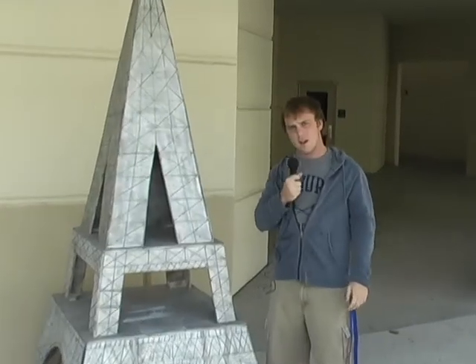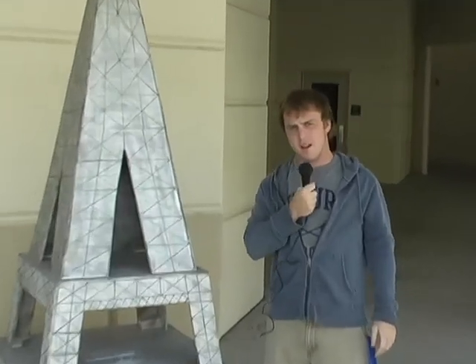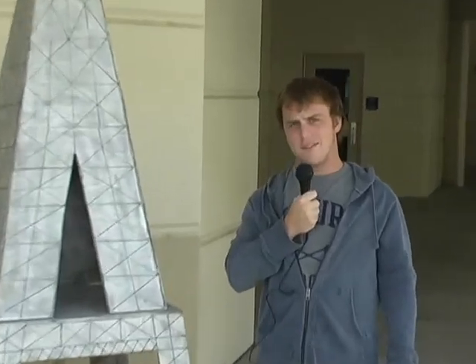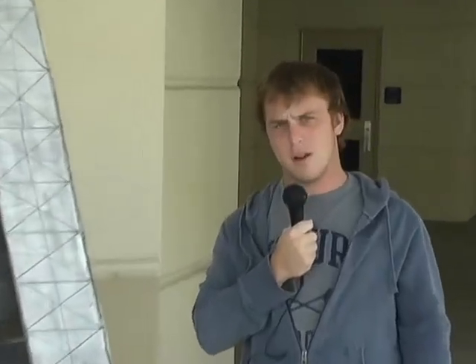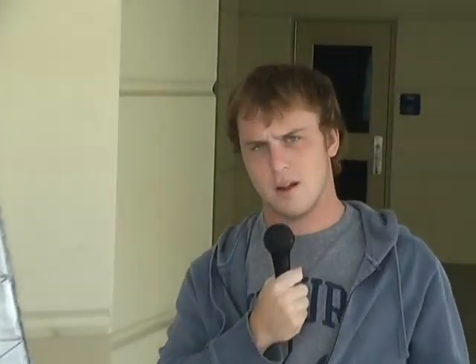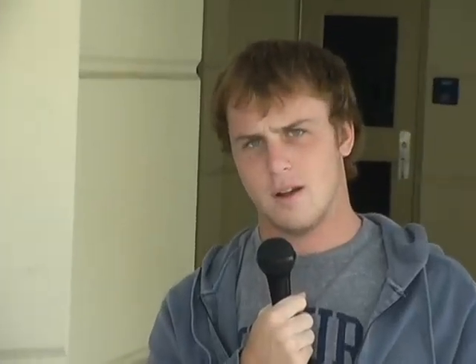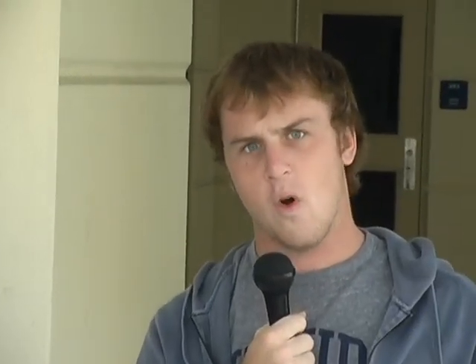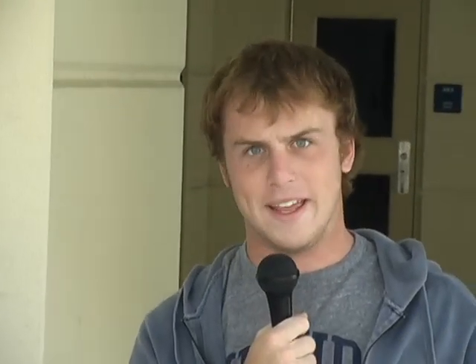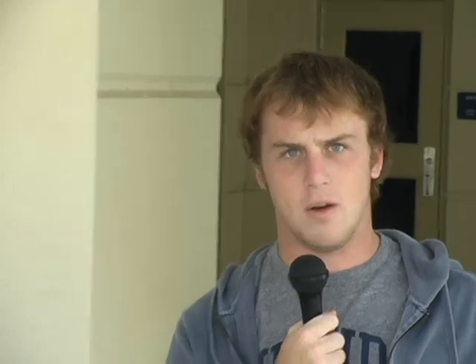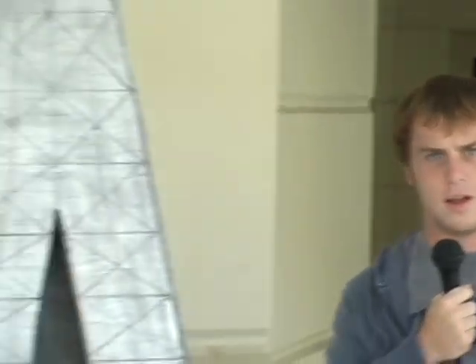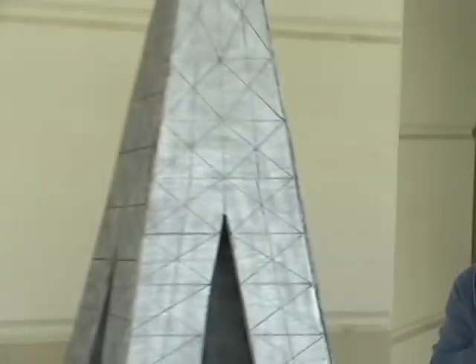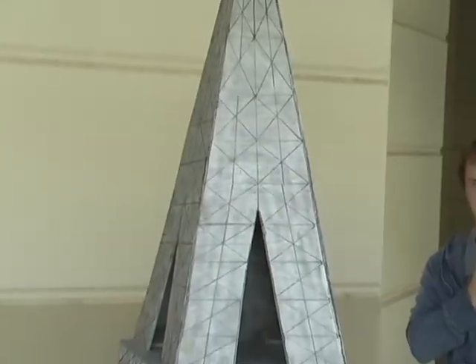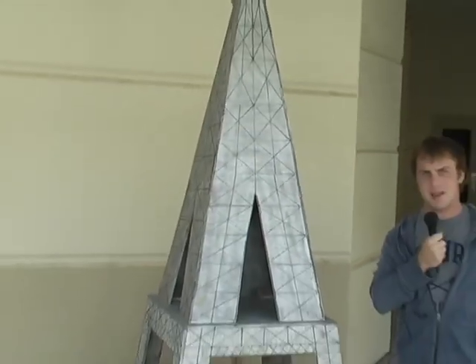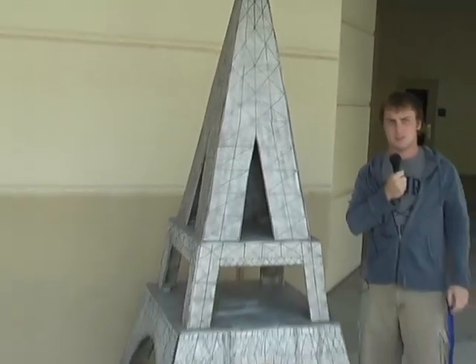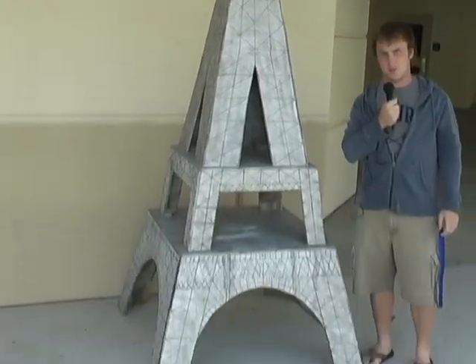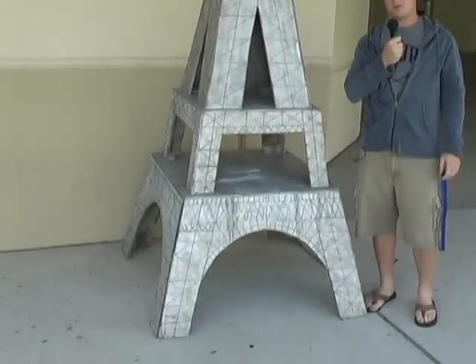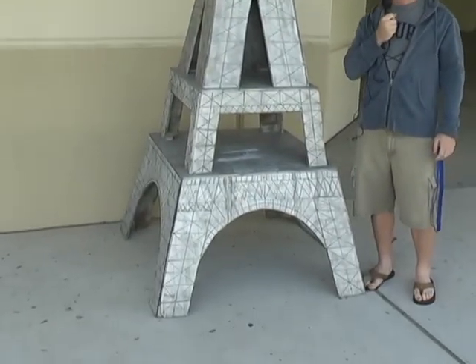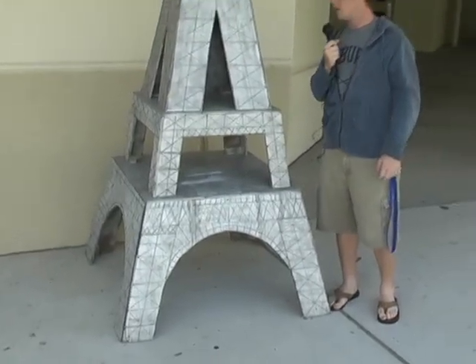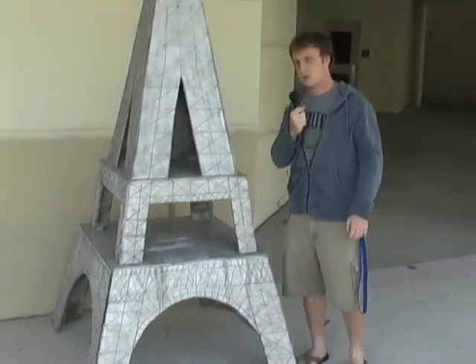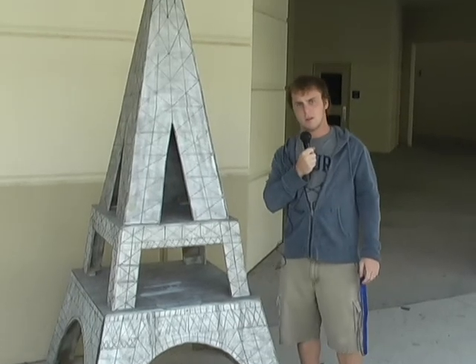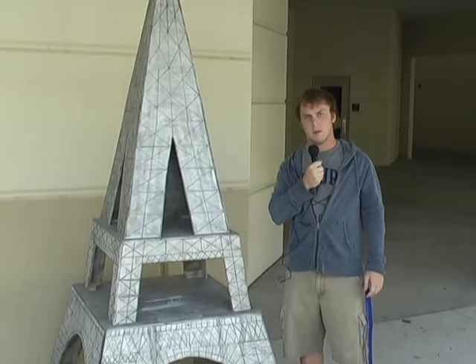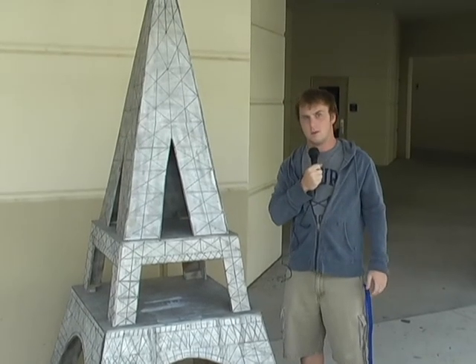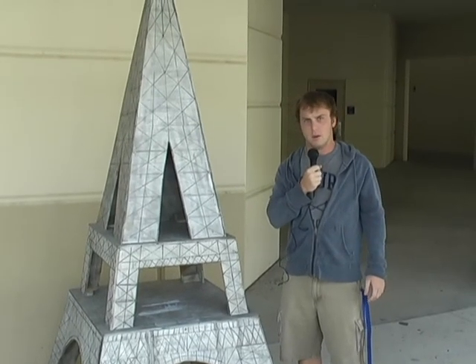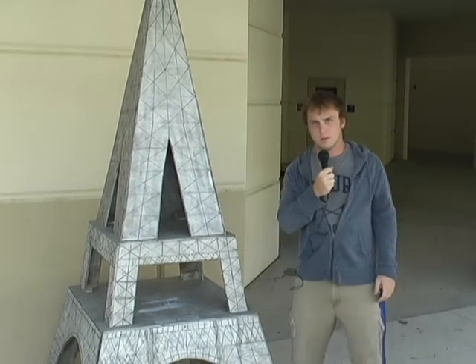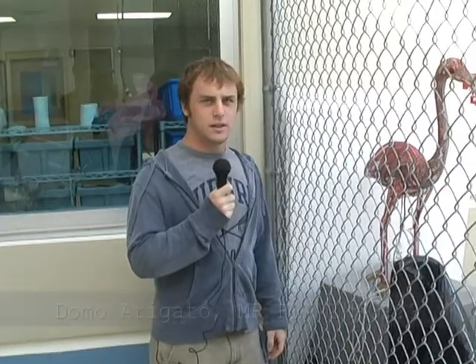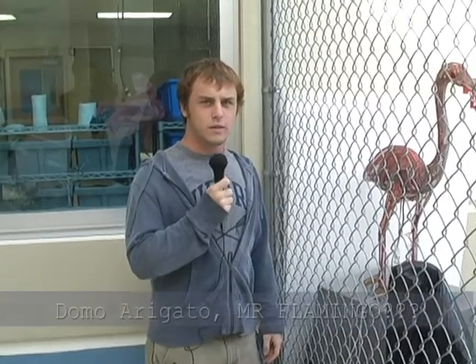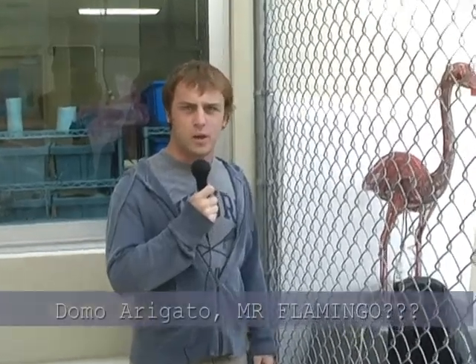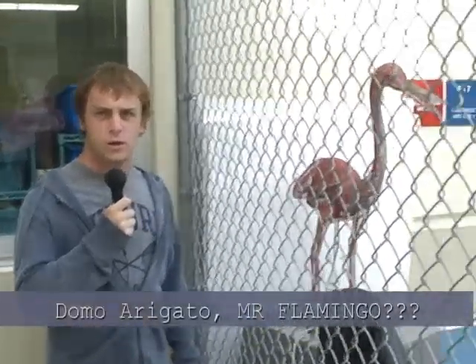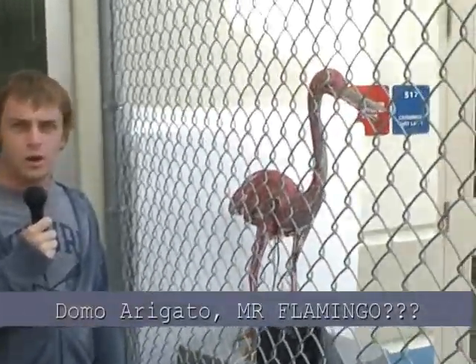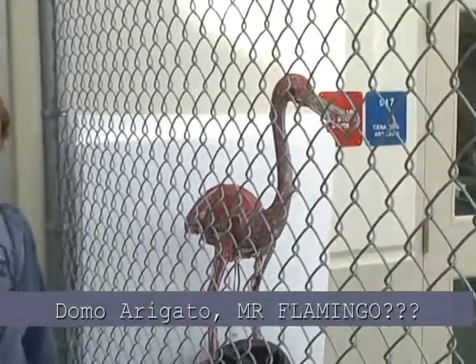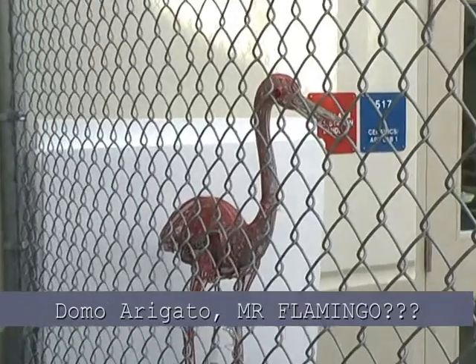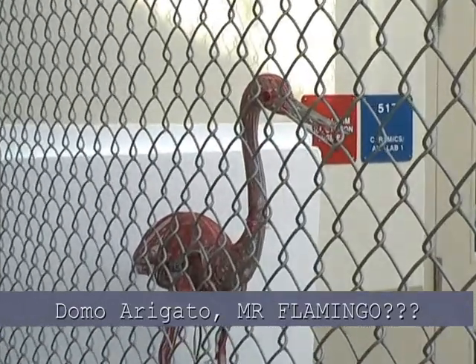Is it a model of the Eiffel Tower, or a radio tower broadcasting Popka High School's secrets to the world? I don't know. Maybe a flamingo — or a robot flamingo.